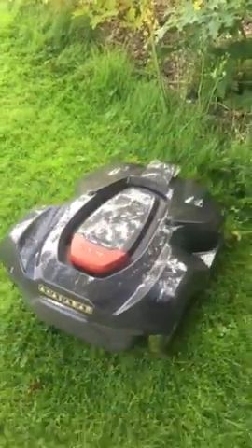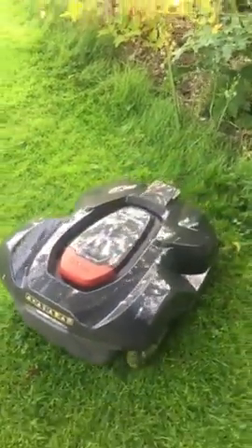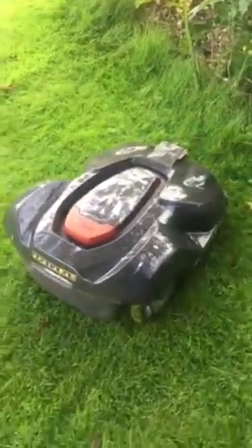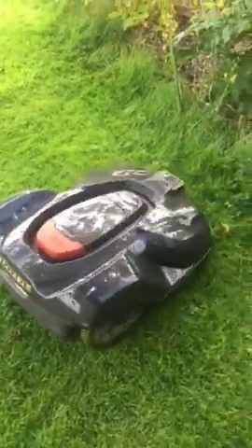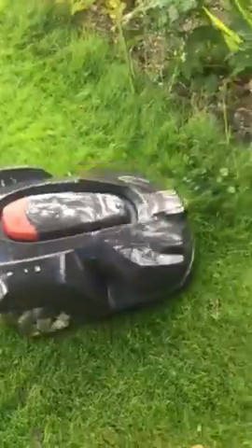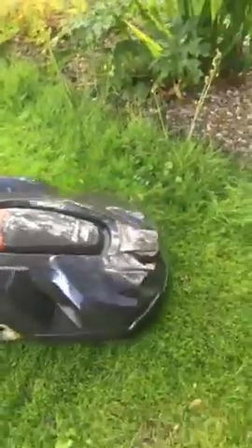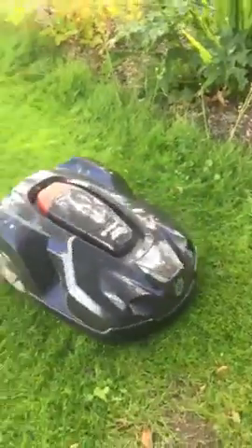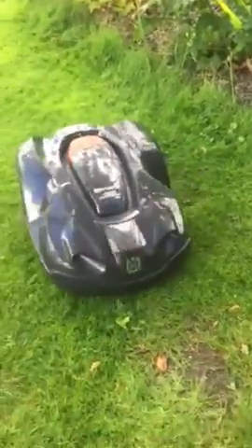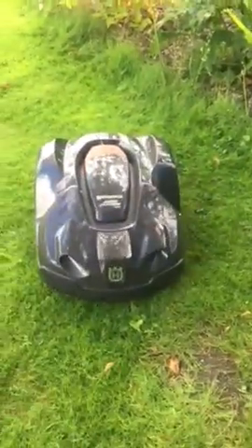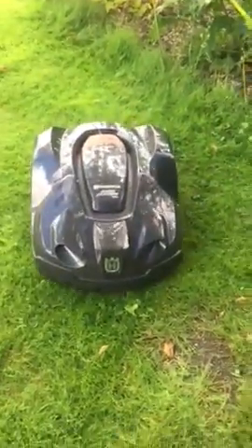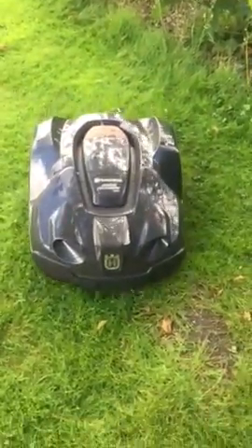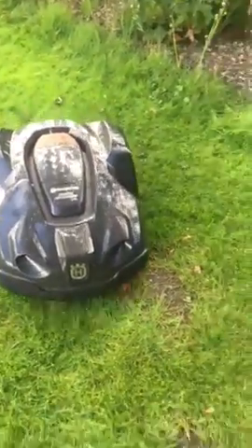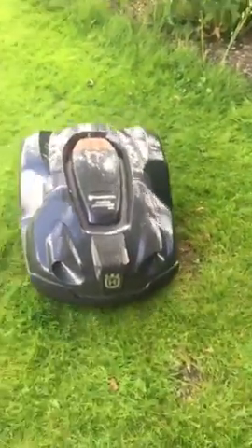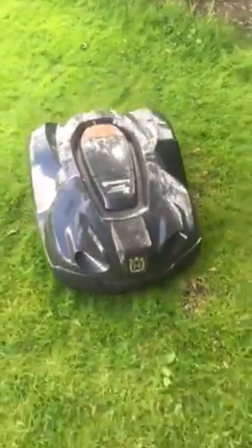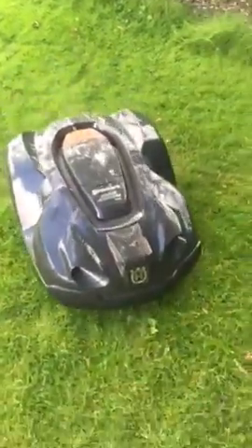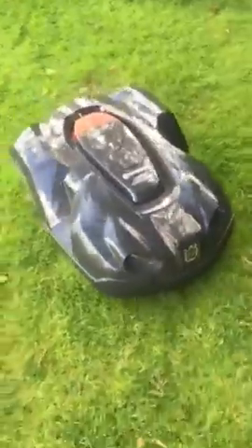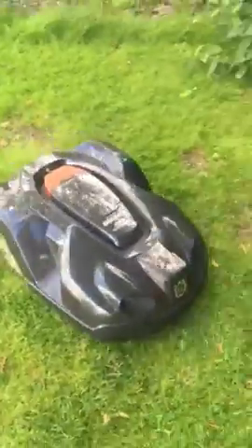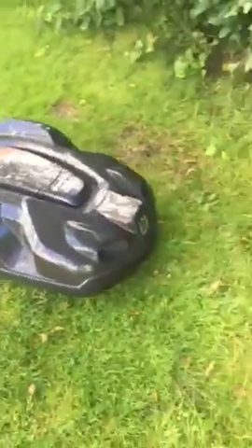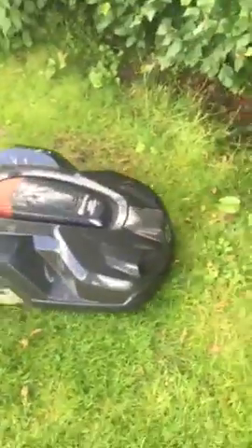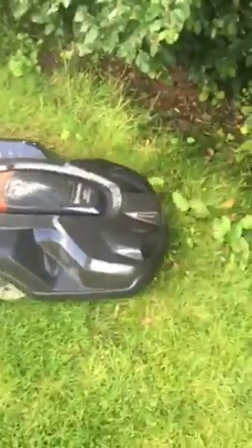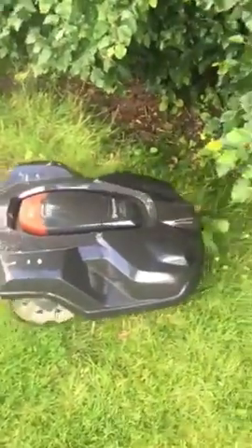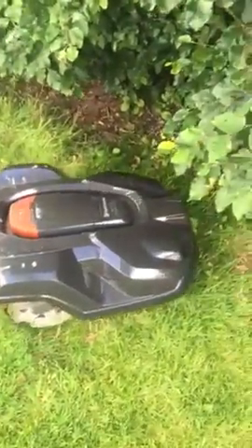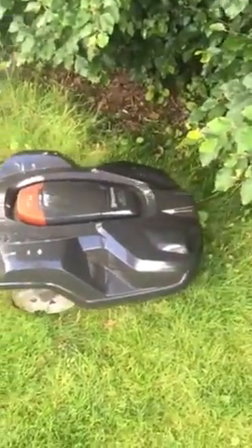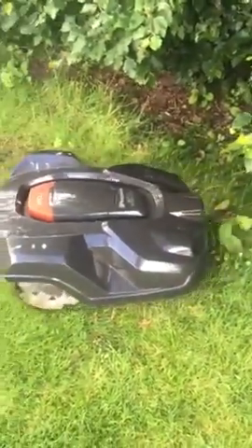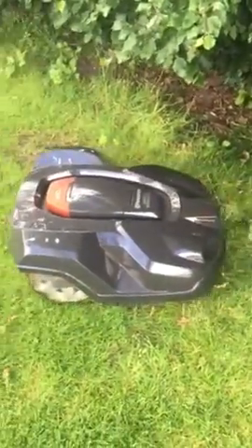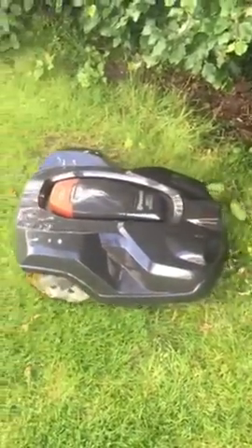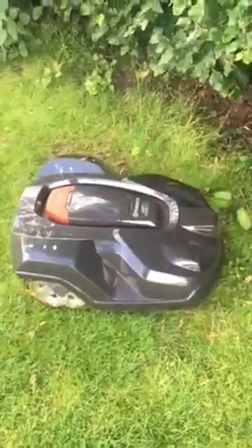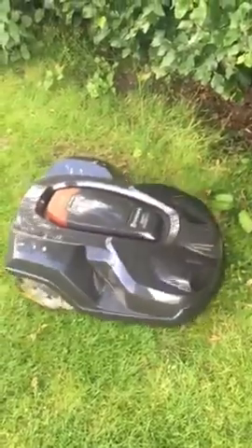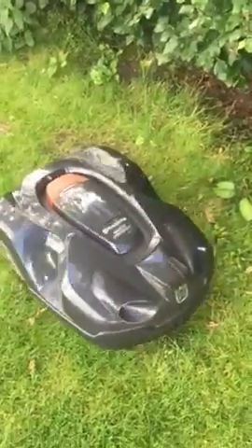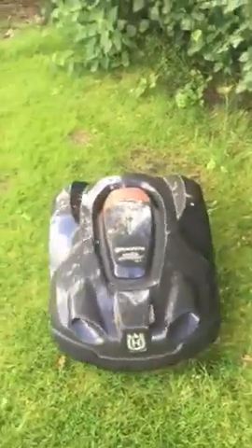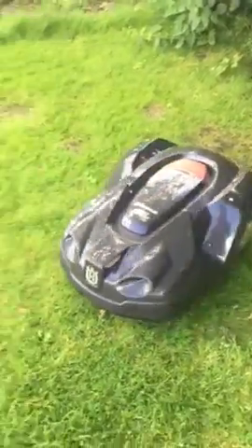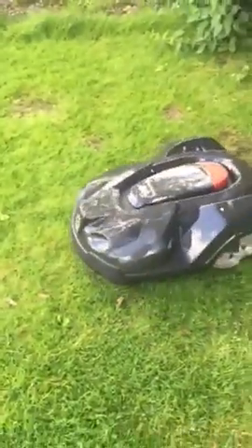It currently starts at half past nine in the morning and goes to half past seven at night, so I think the grass is maybe getting away, I'm going to give it some more time to work. The weather has meant it's been off a lot recently — lots of showers — so it tends to go off and pack up for a while.